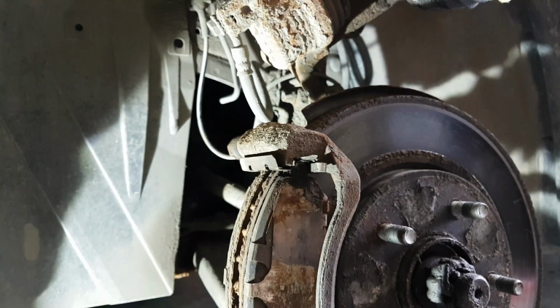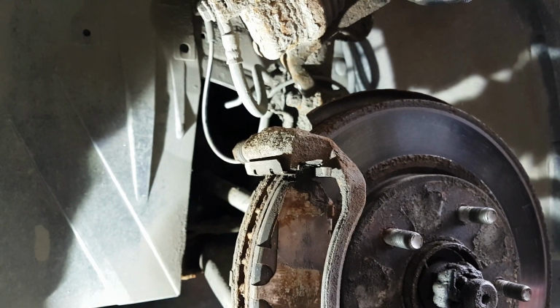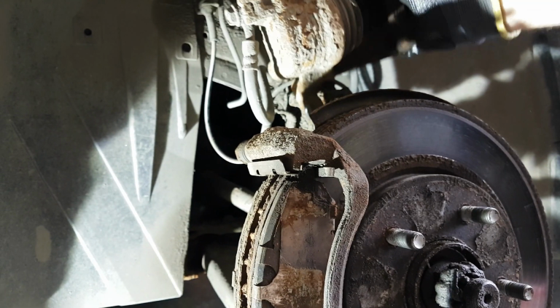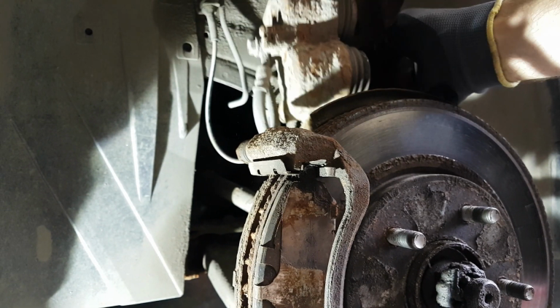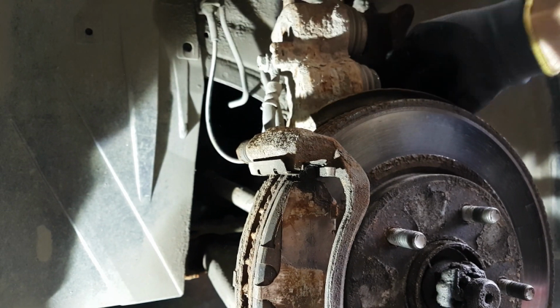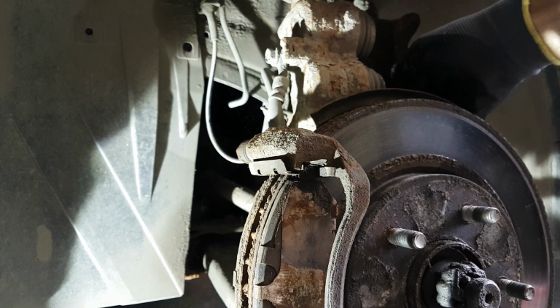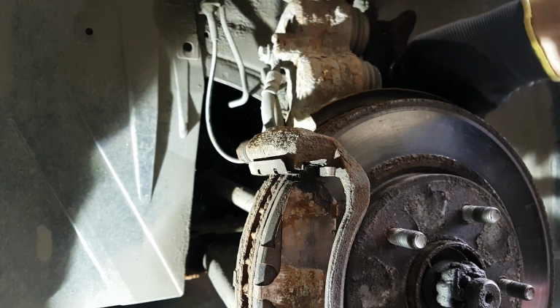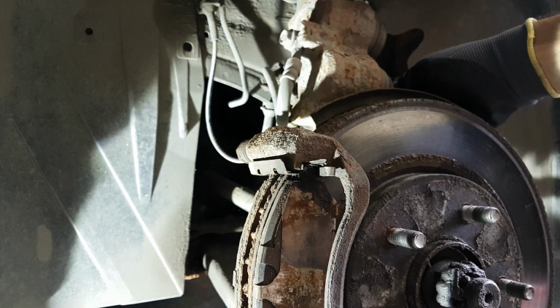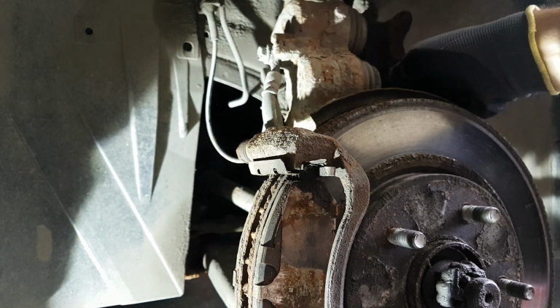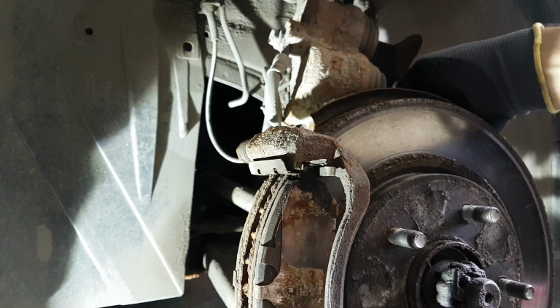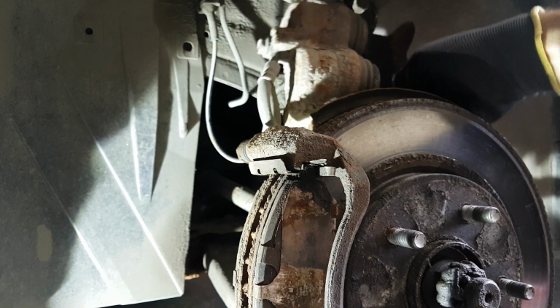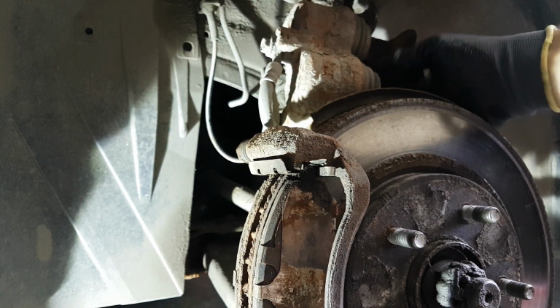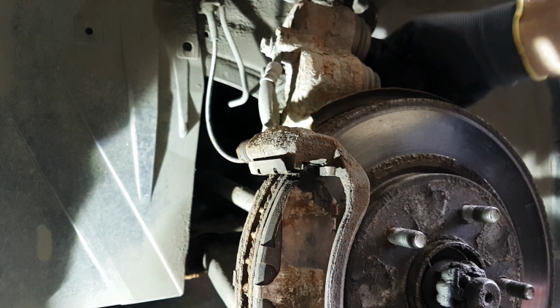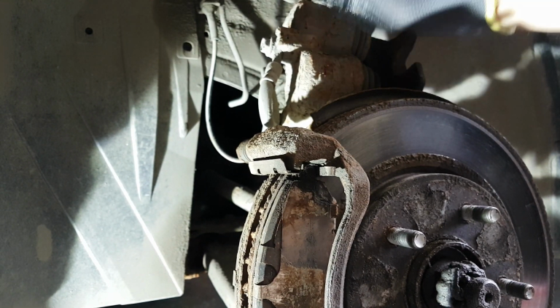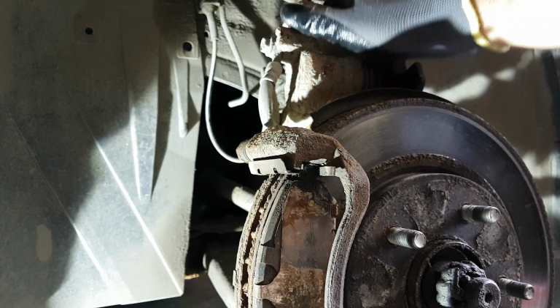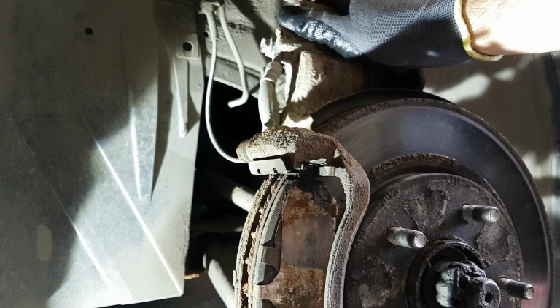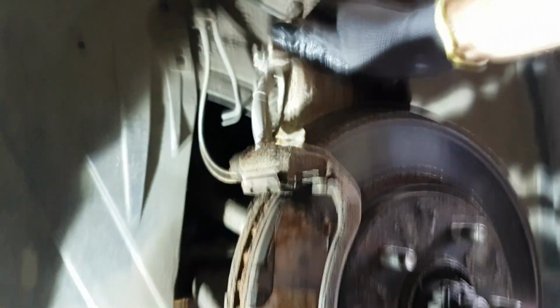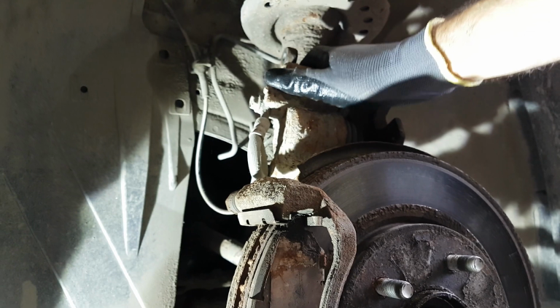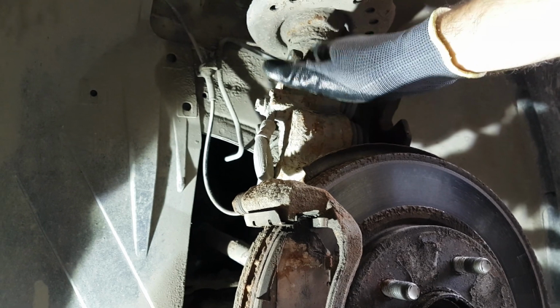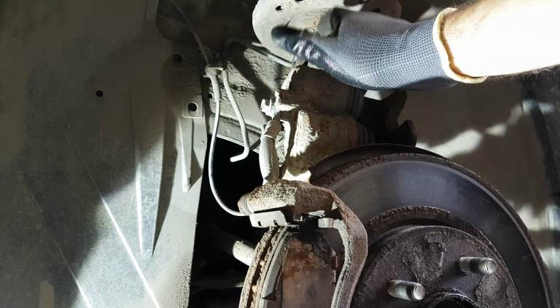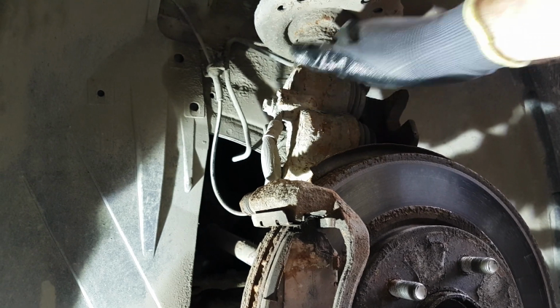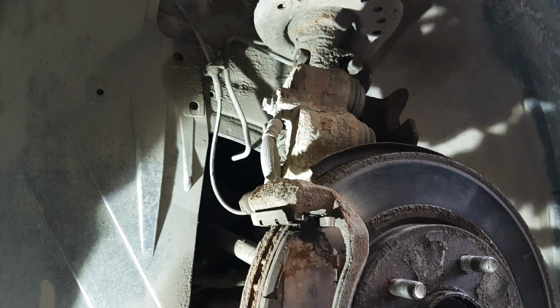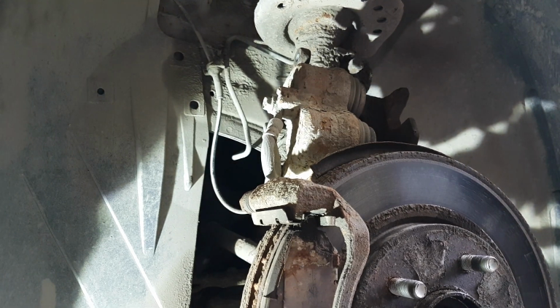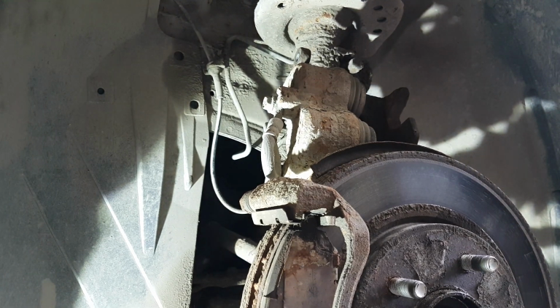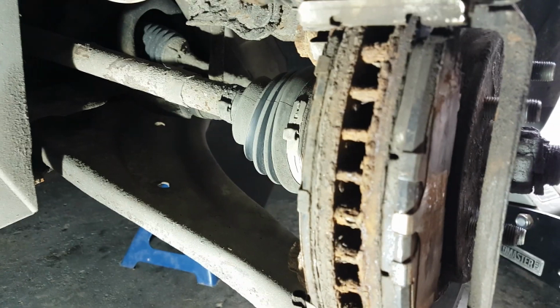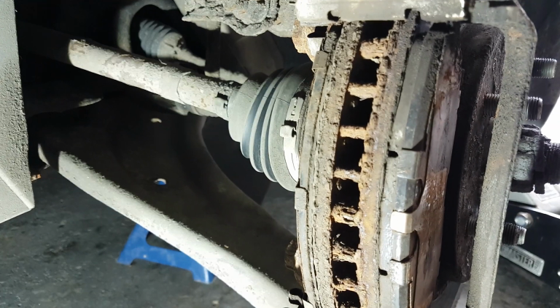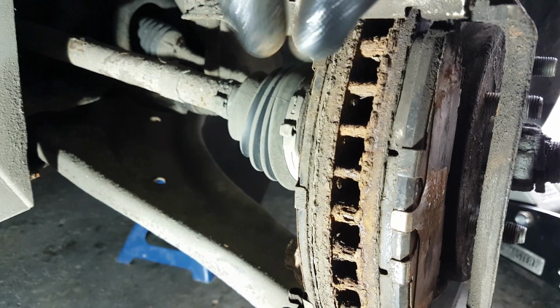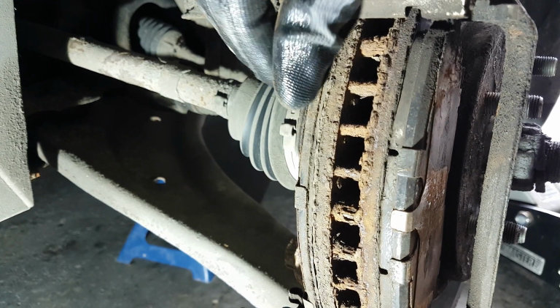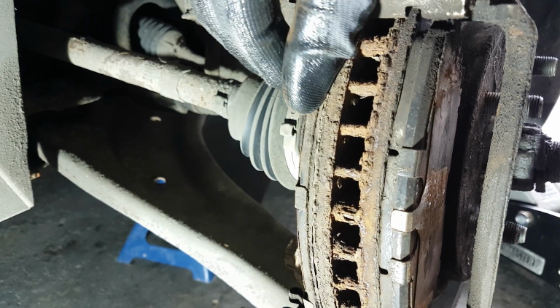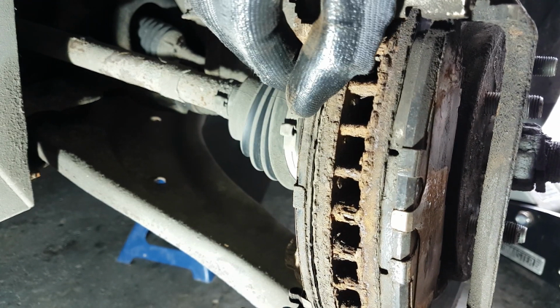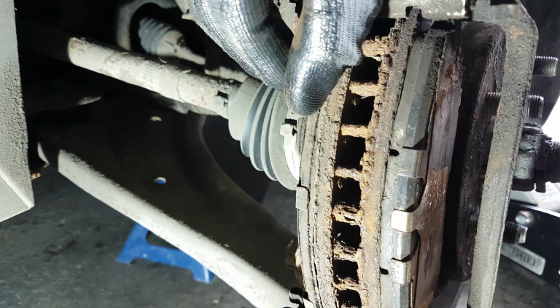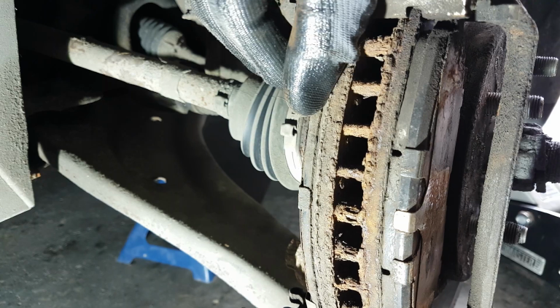Just make sure that the car is stable on a jack stand and doesn't fall on you. Attempt to place the caliper on top of the hub to avoid putting tension on the brake line.